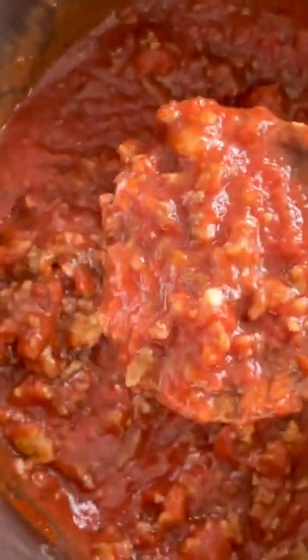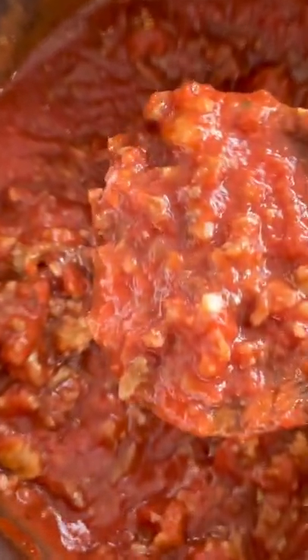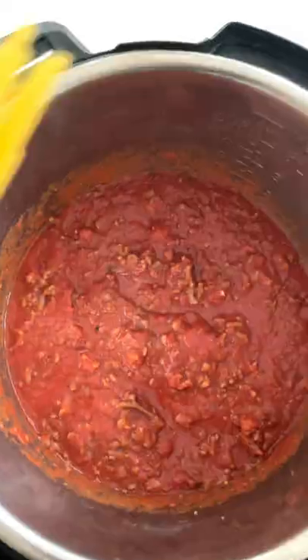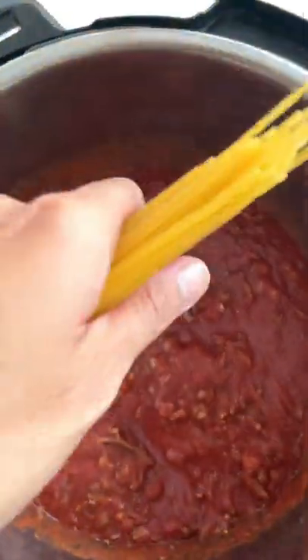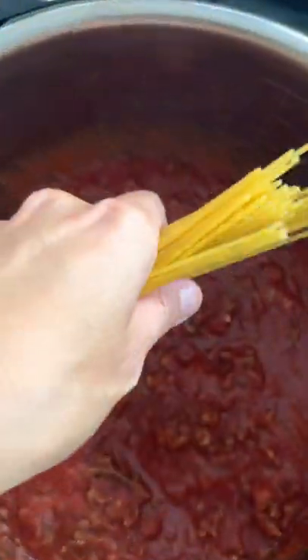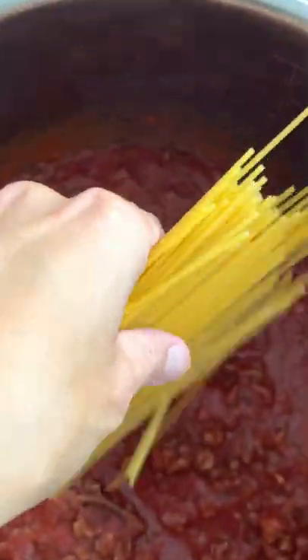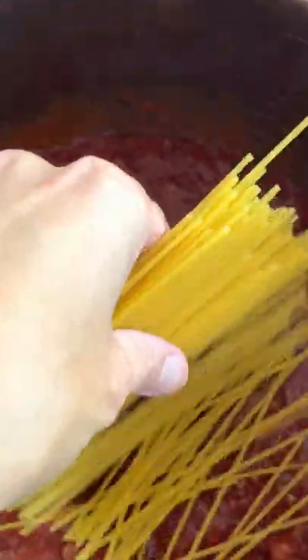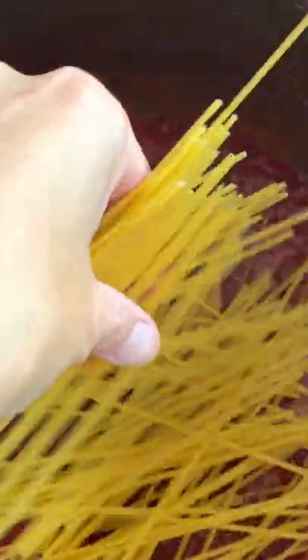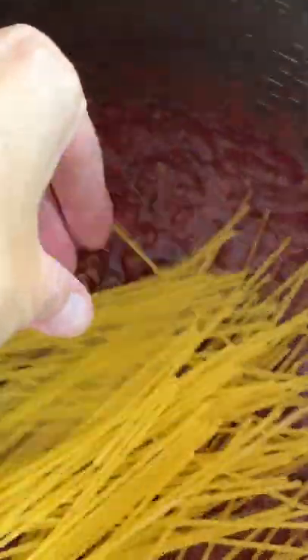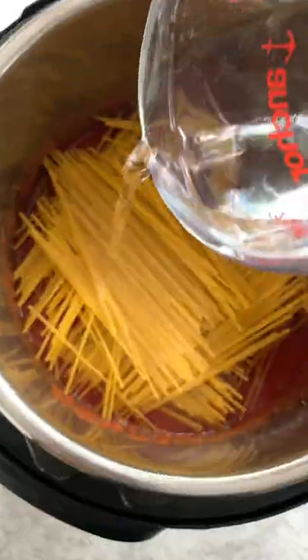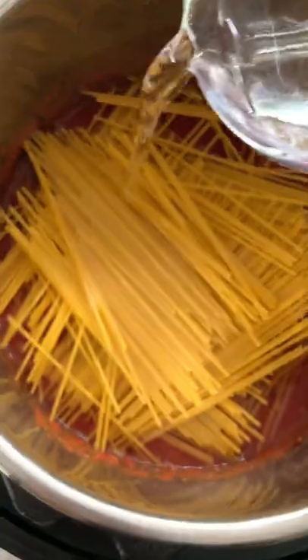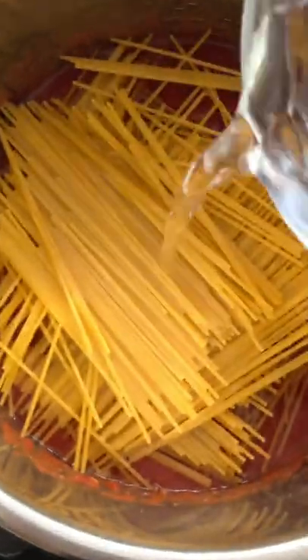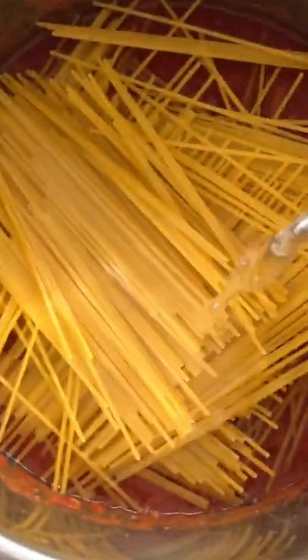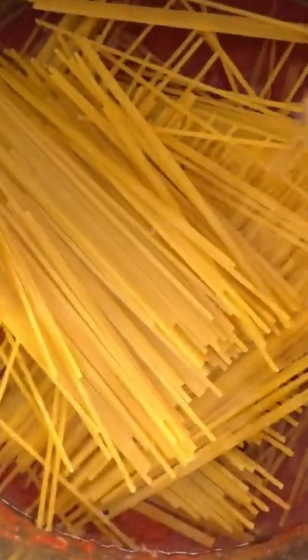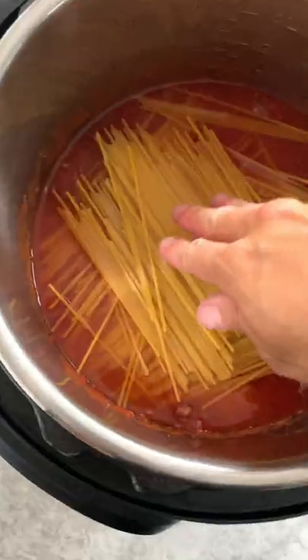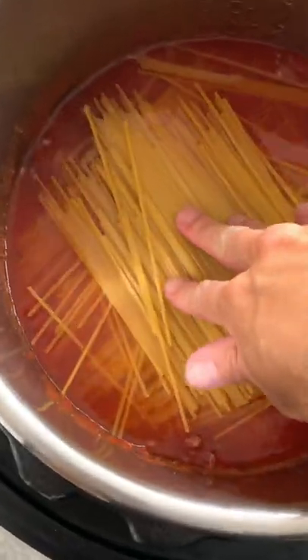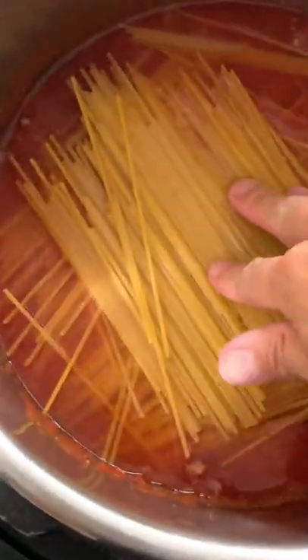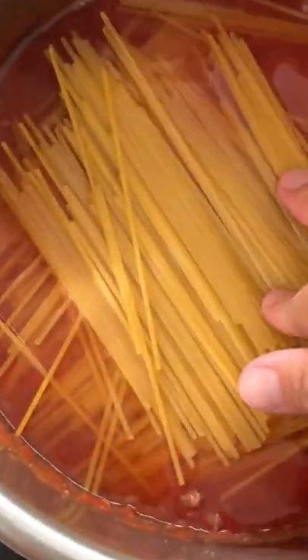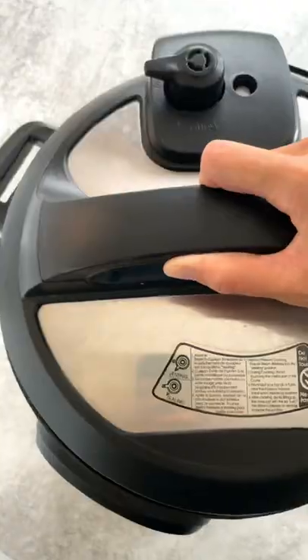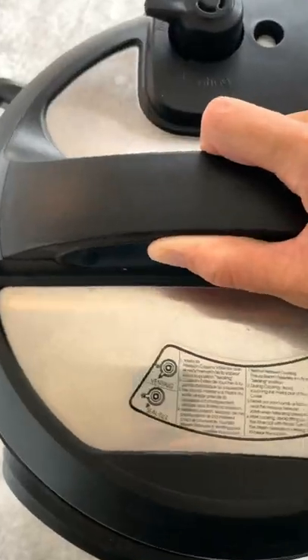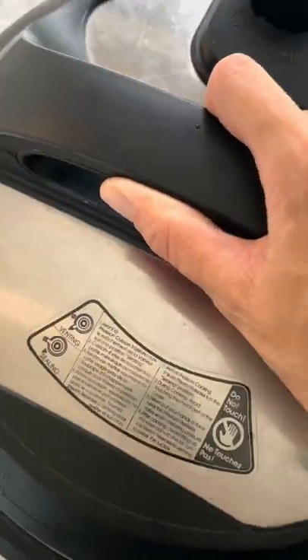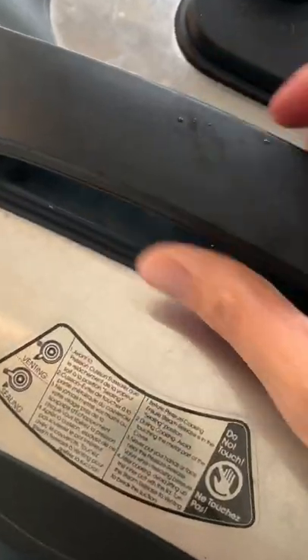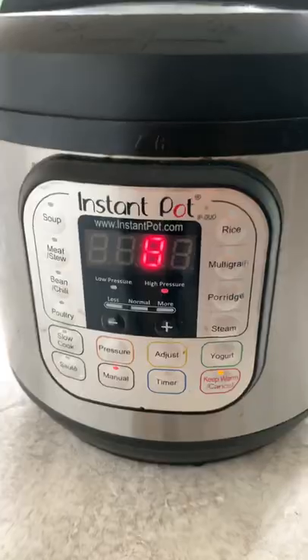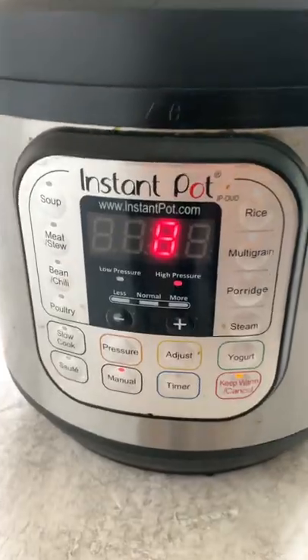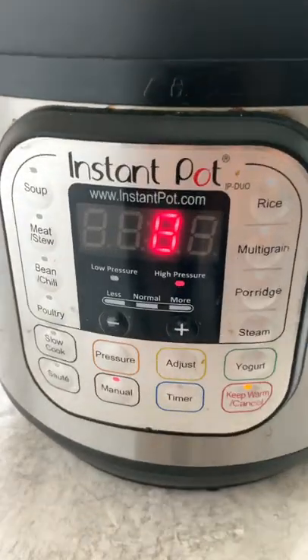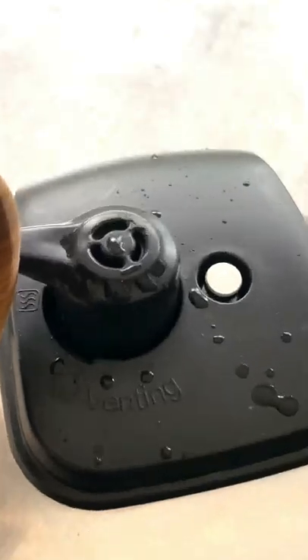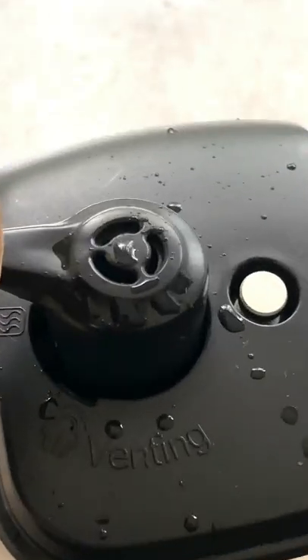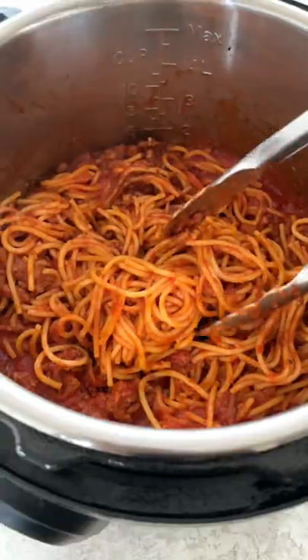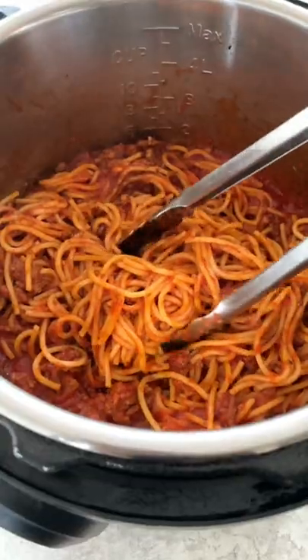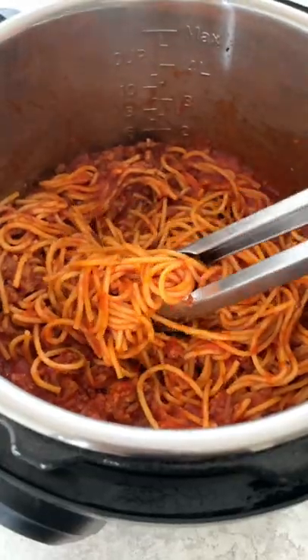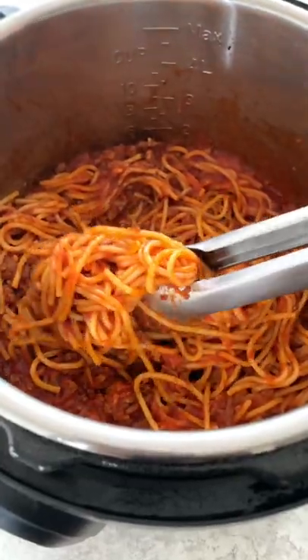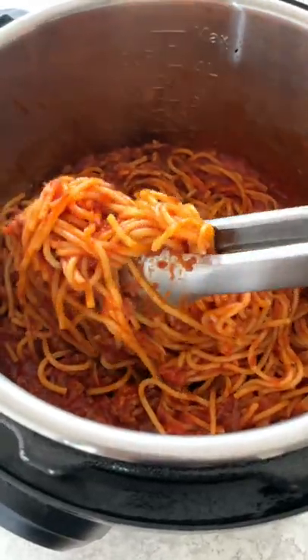You could also use your favorite jar of sauce instead. Add the pasta in a crosshatch pattern to prevent it from sticking. Cook on high pressure for eight minutes, then quick release and stir it up.